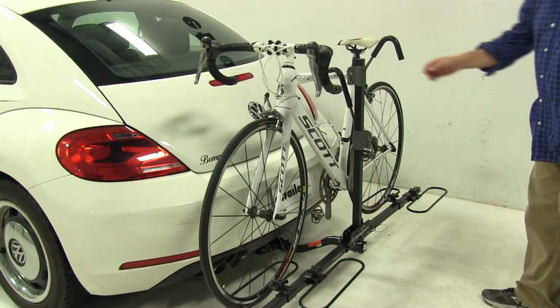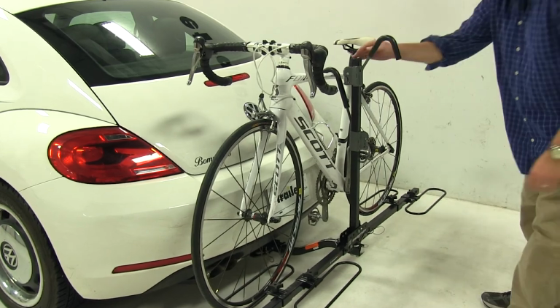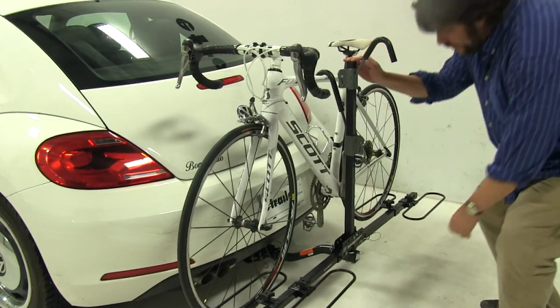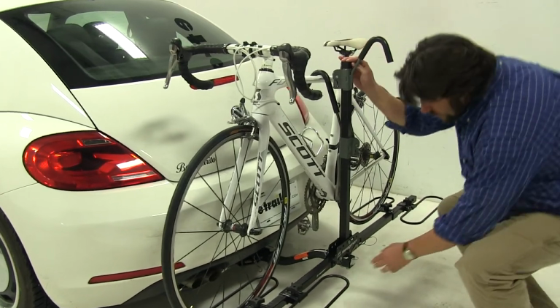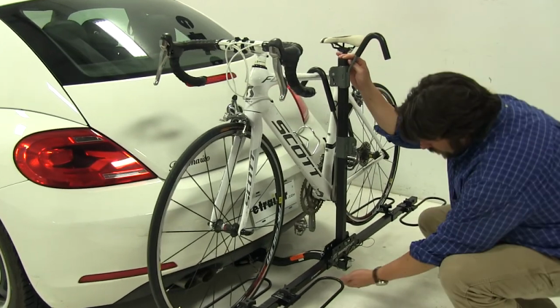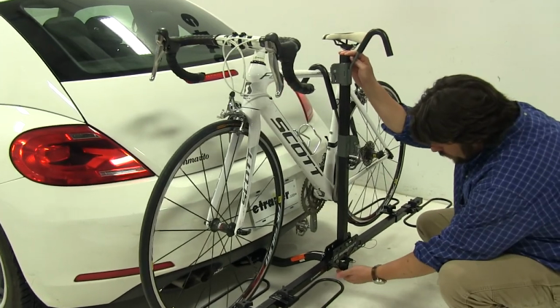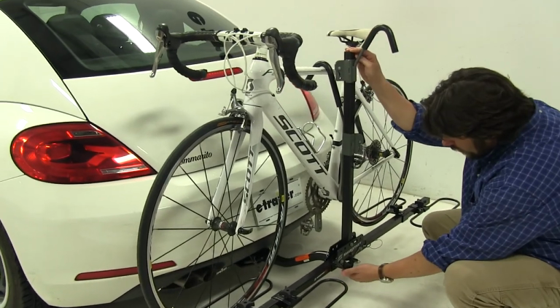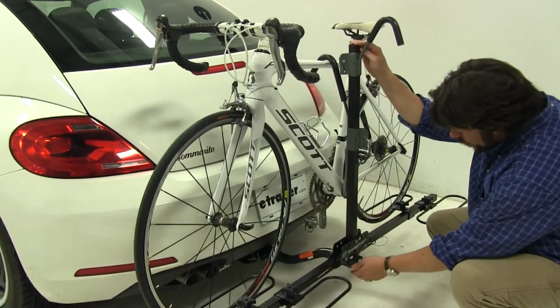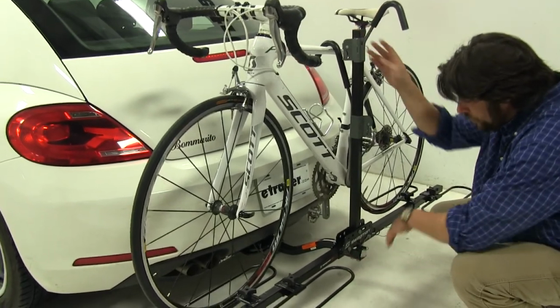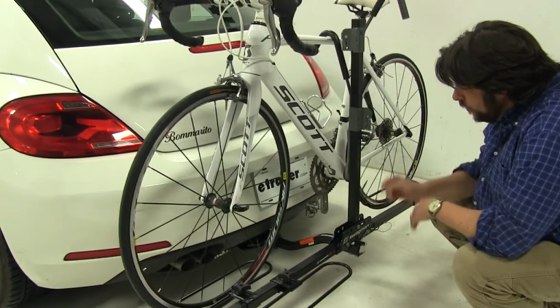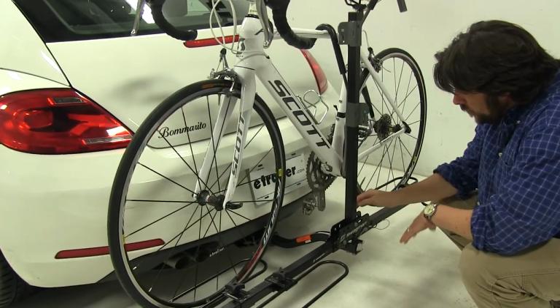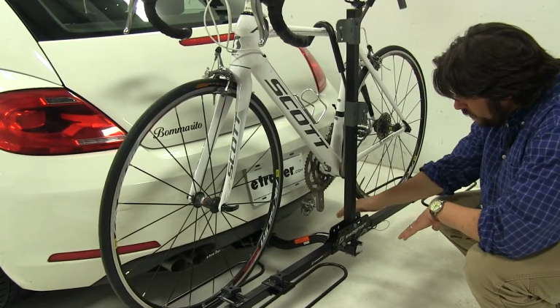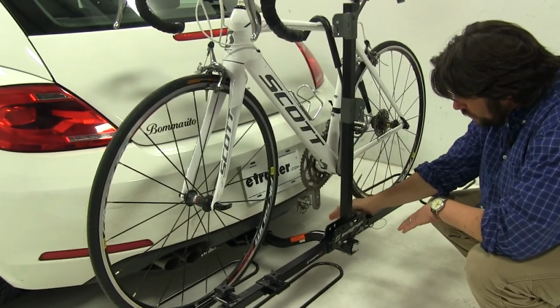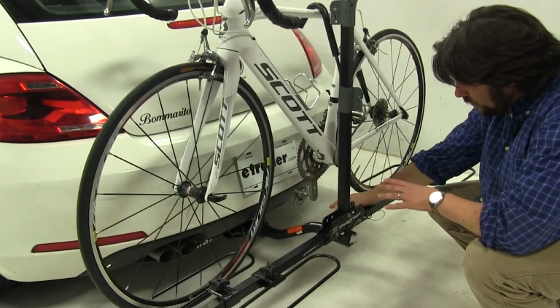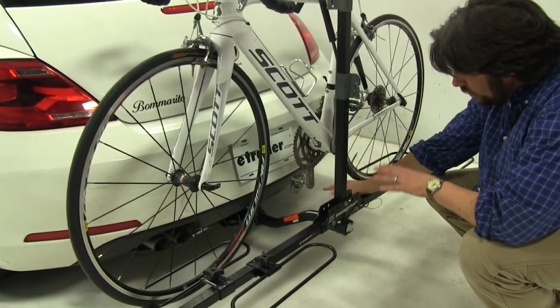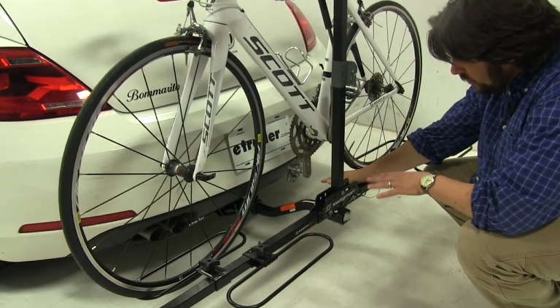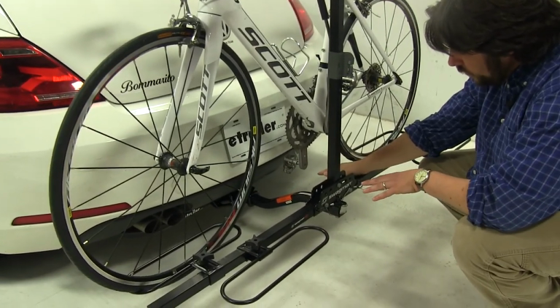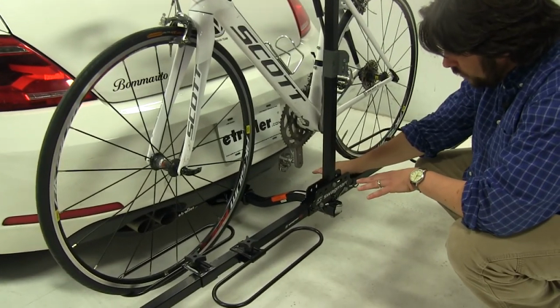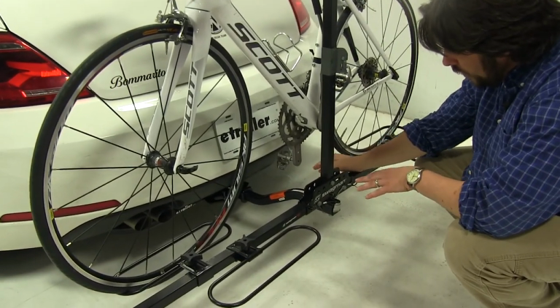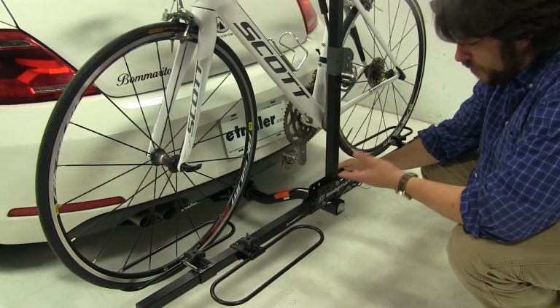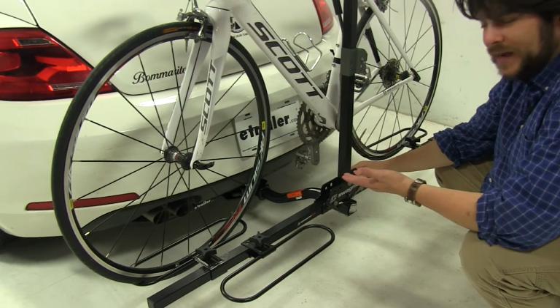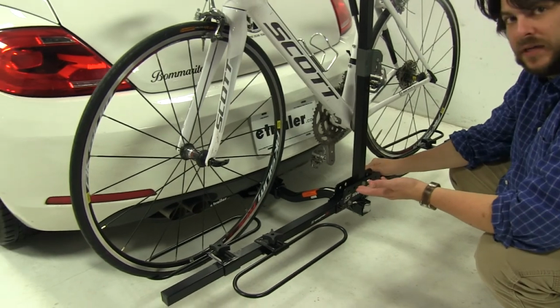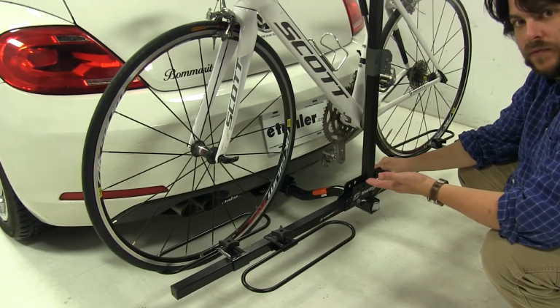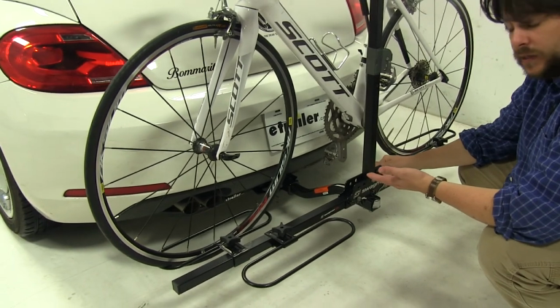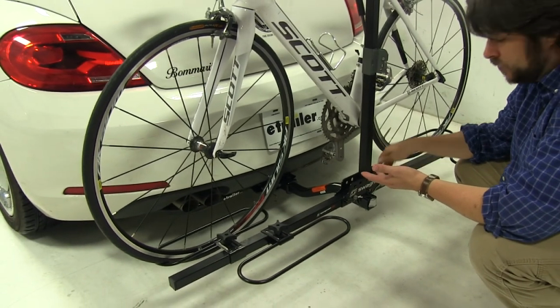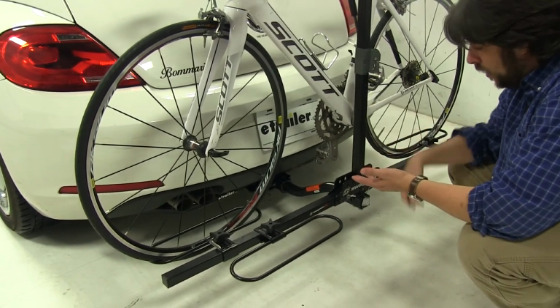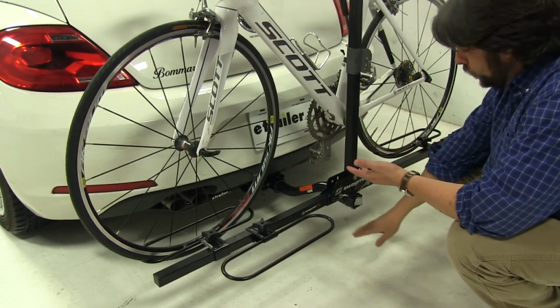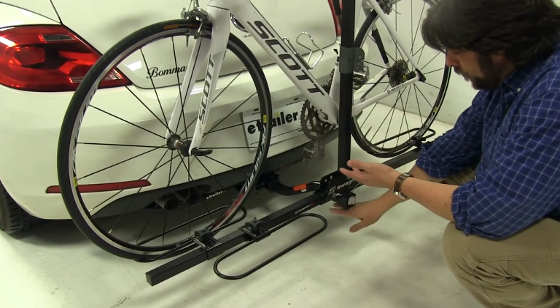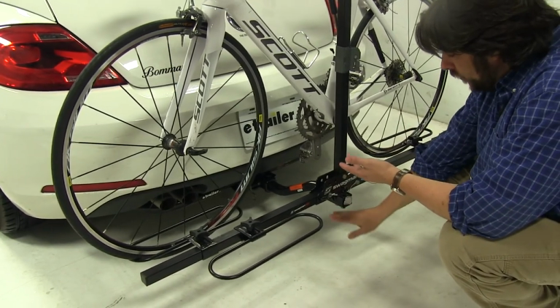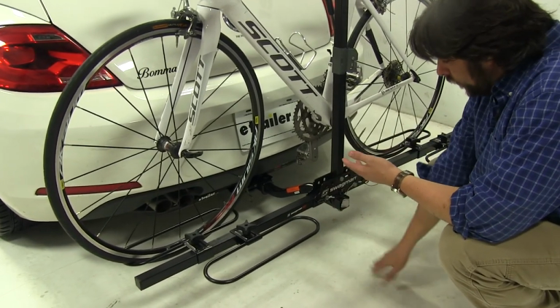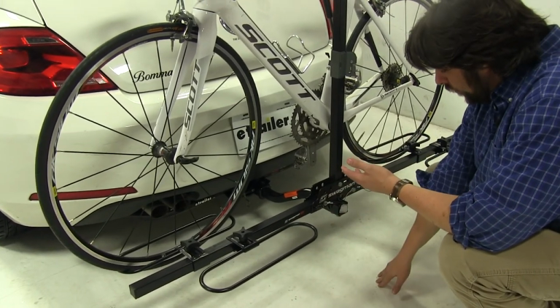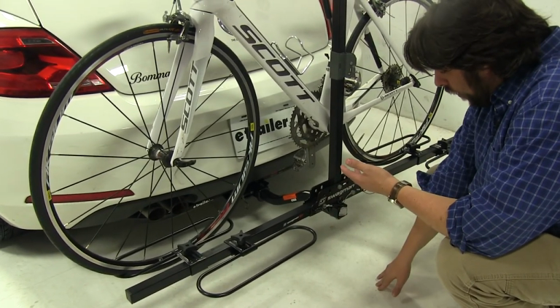The bike rack does have a raised shank to it, so even if your hitch does sit particularly low to the ground, you're not going to have an issue with clearance between your bike rack and the ground.